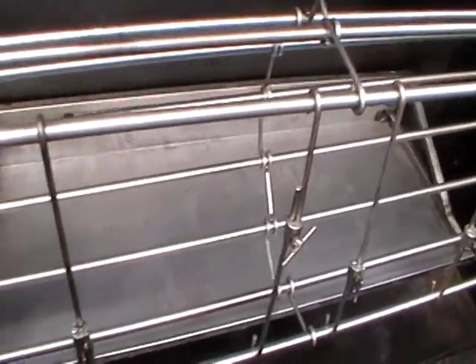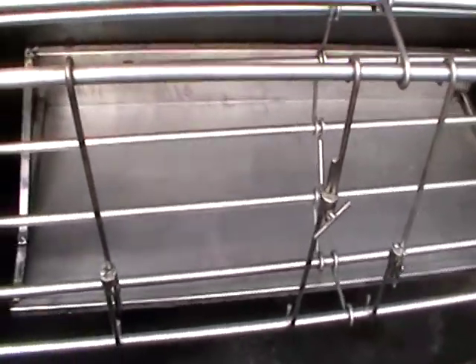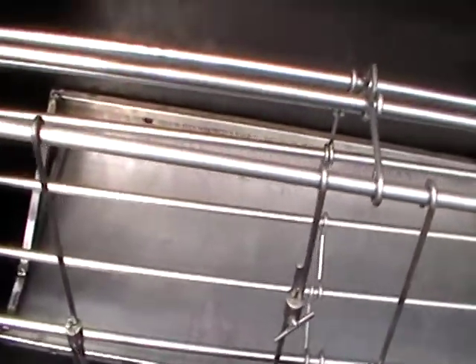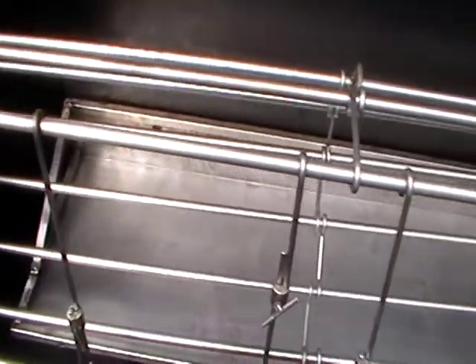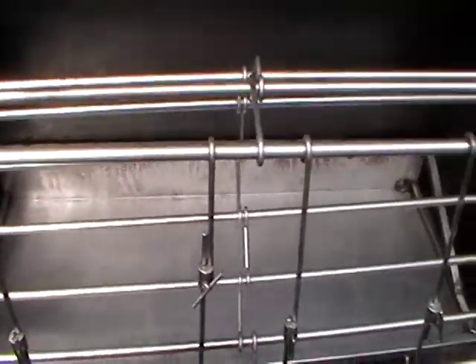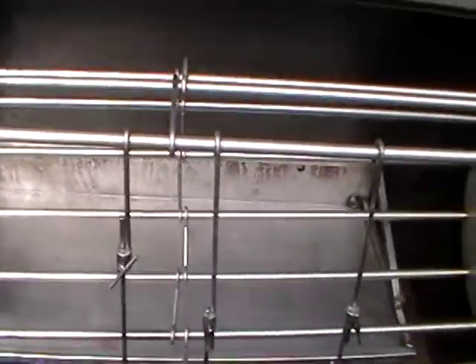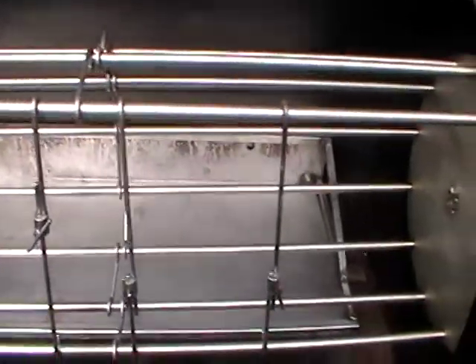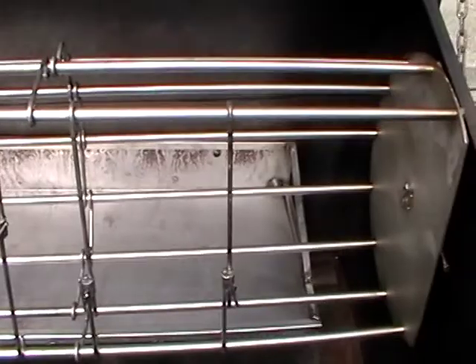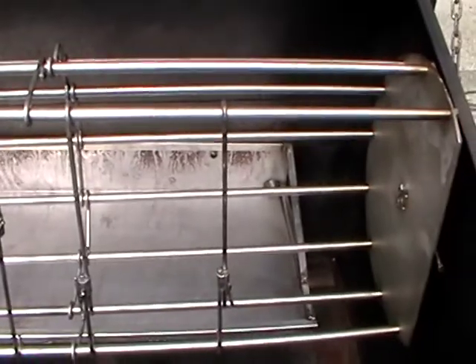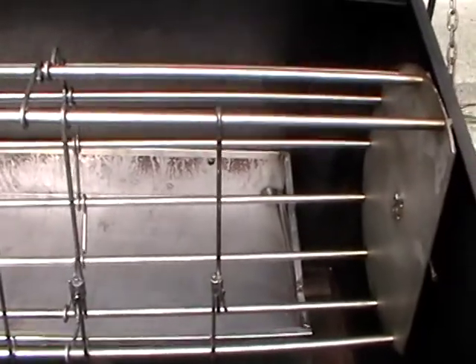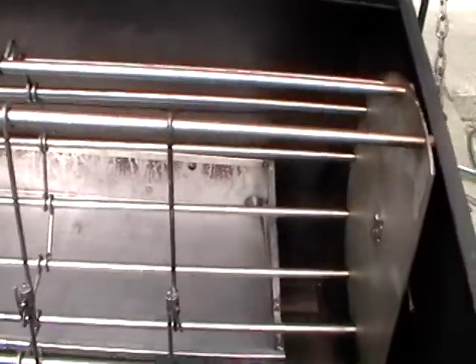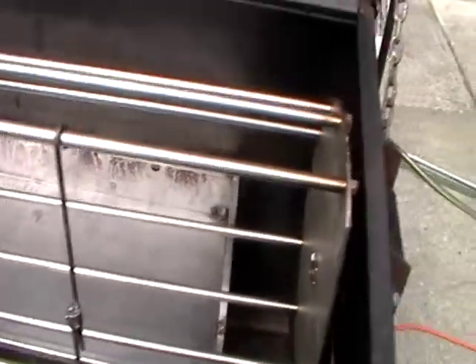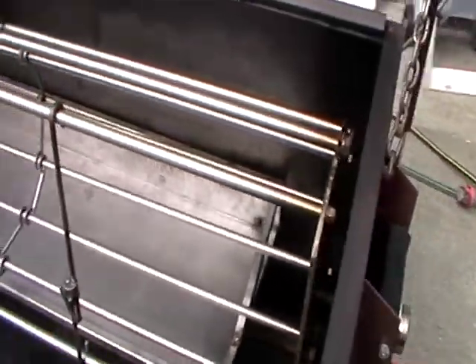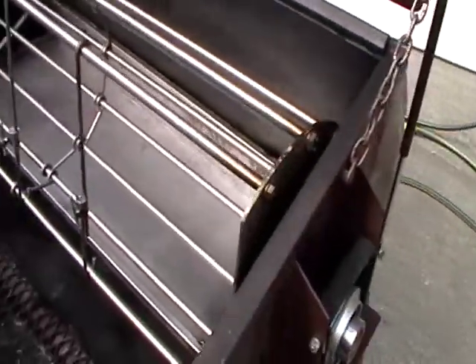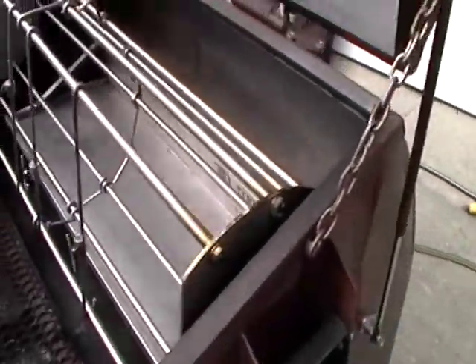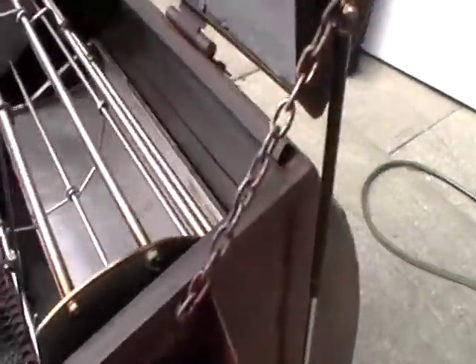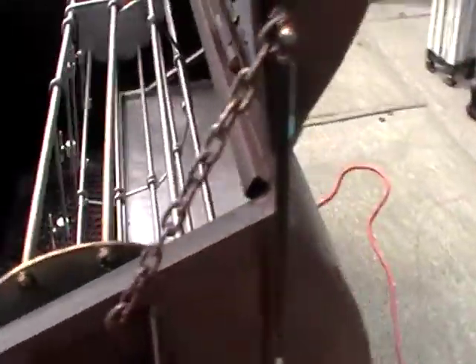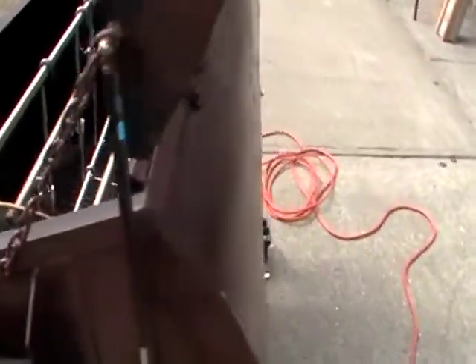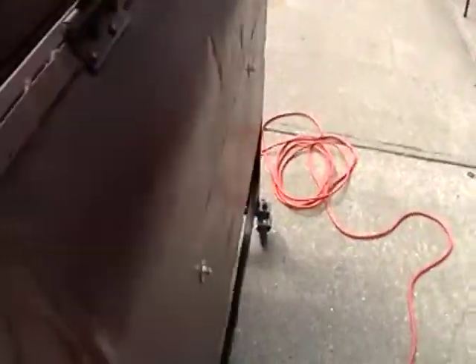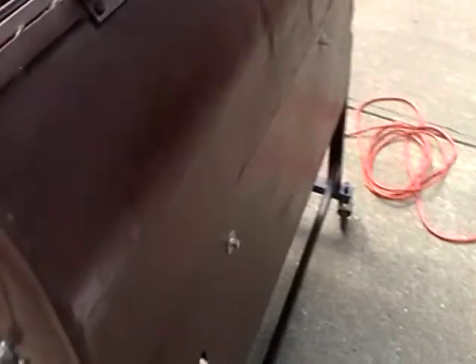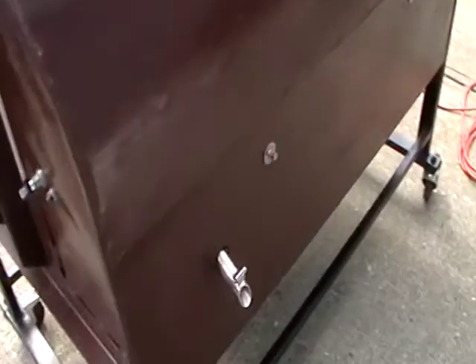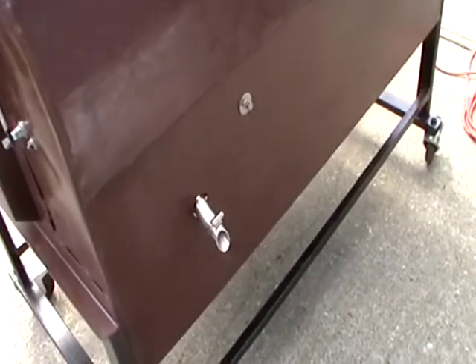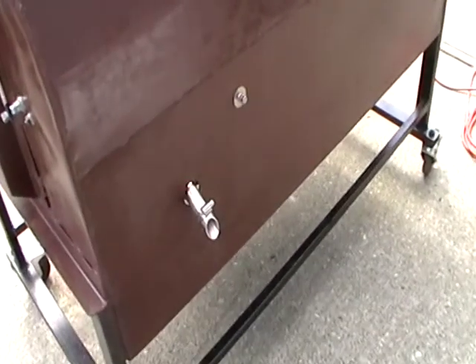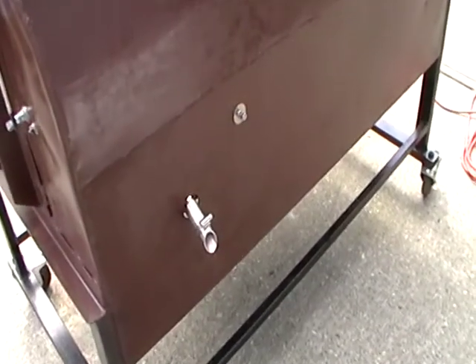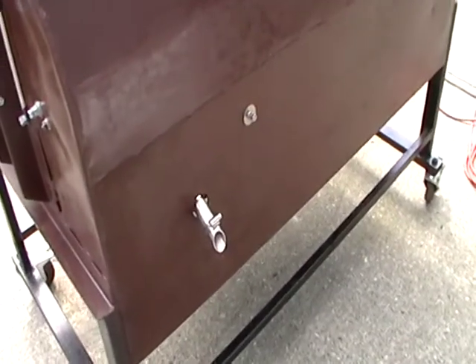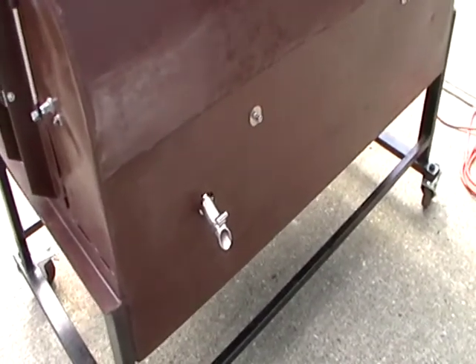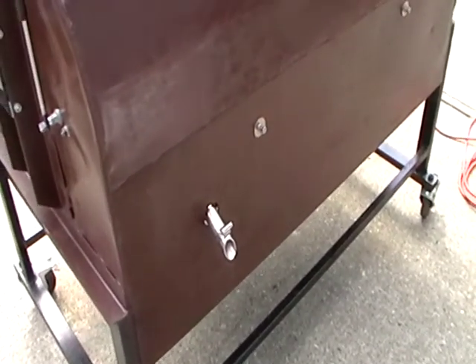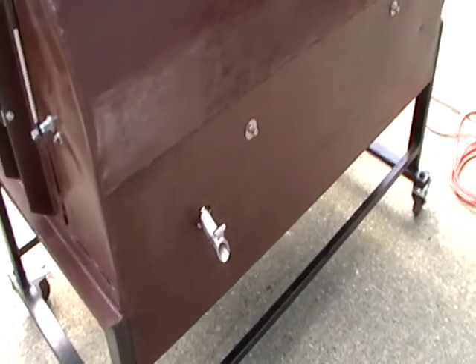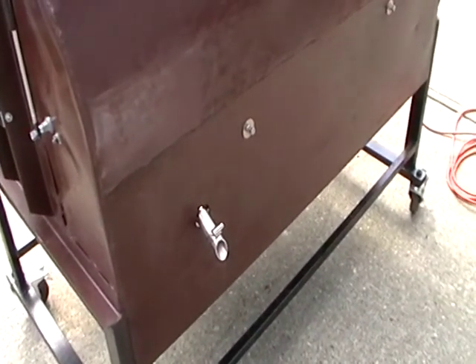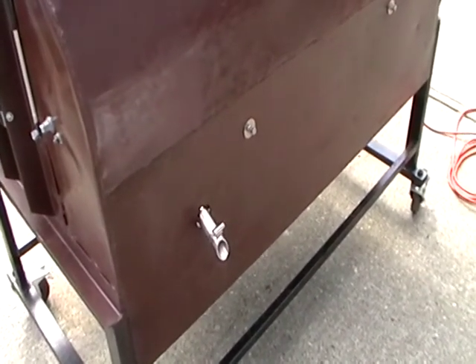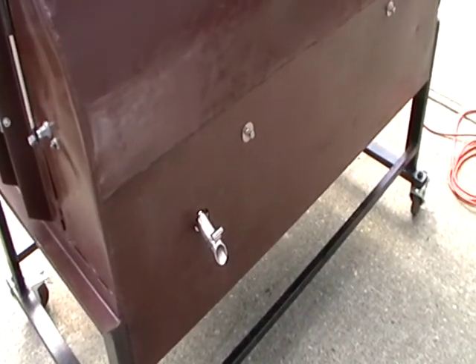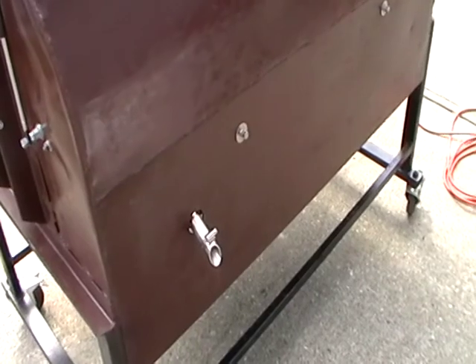At the back of the unit you'll see there's a drip tray which catches the grease and the drippings. These can be captured if you want, in a bucket at the back, for use in future cooking or just to drain off.